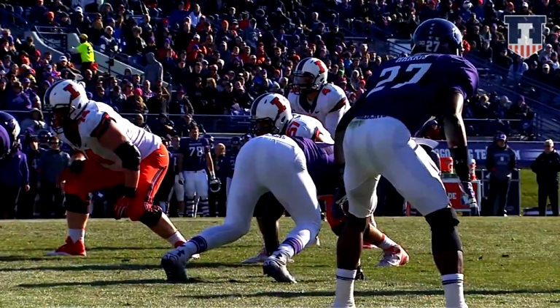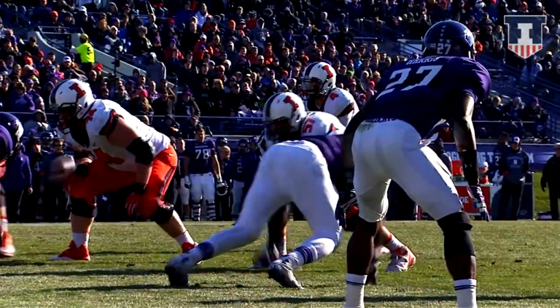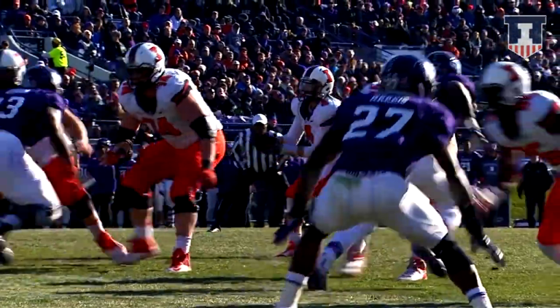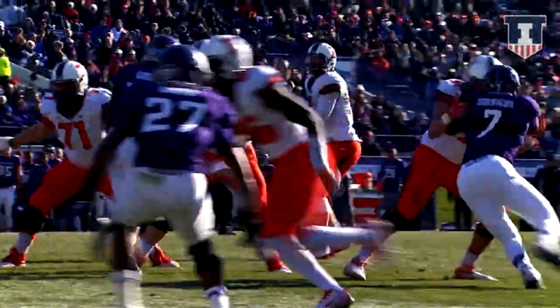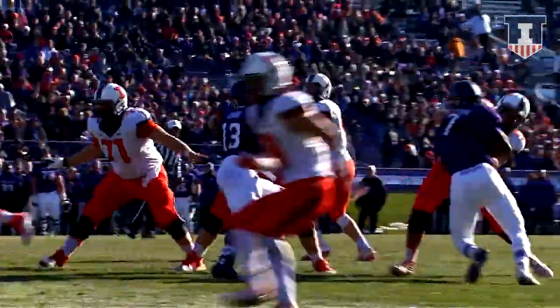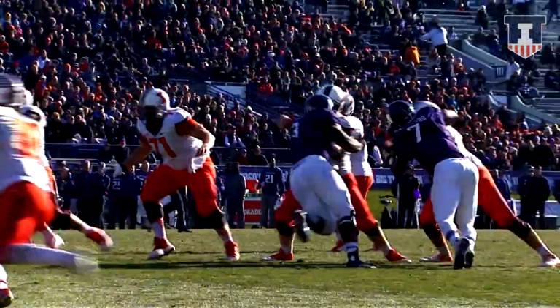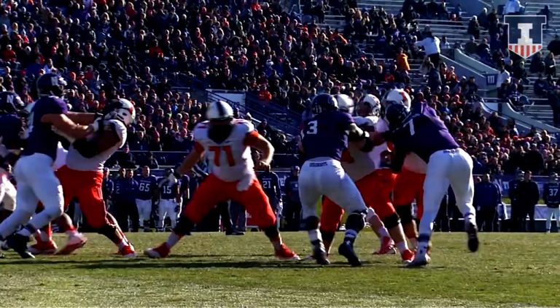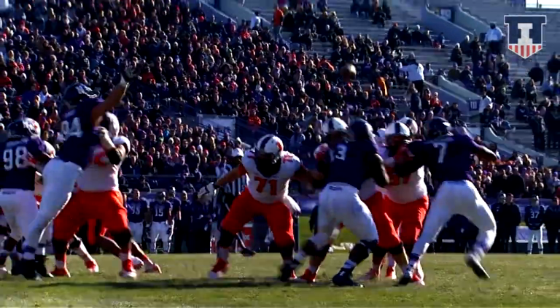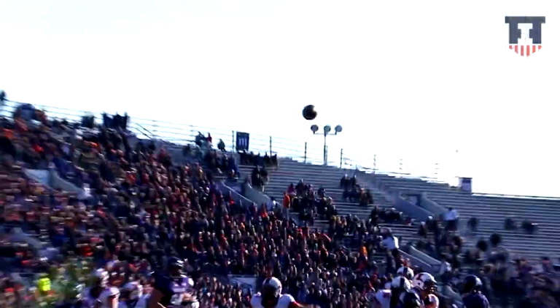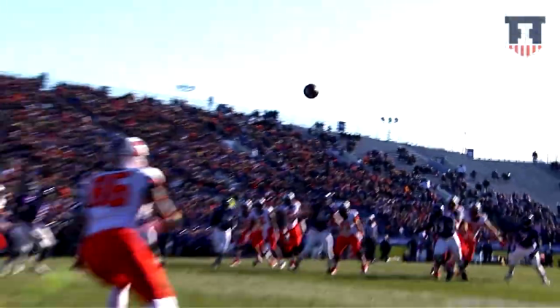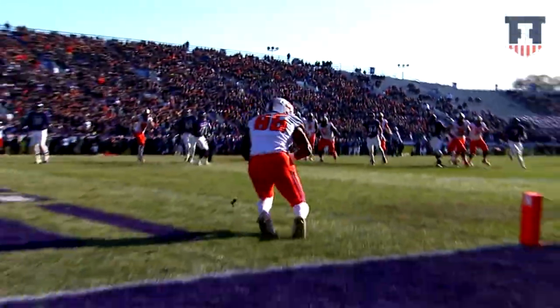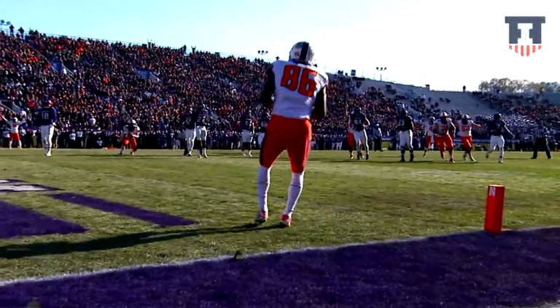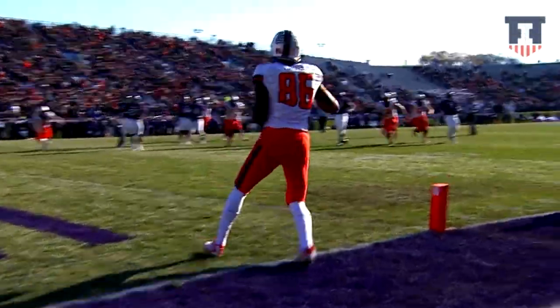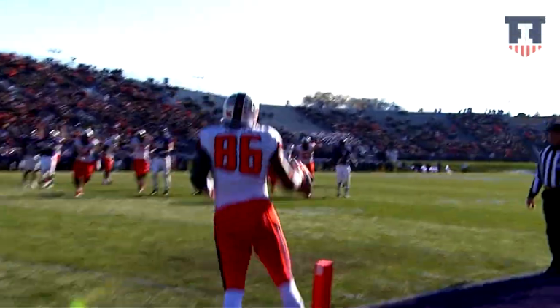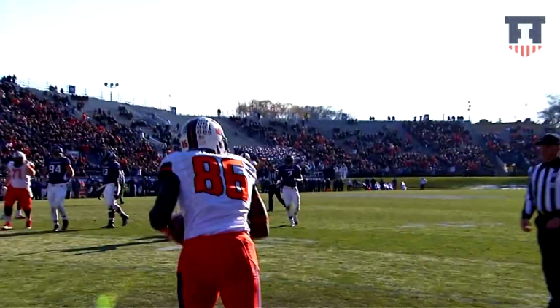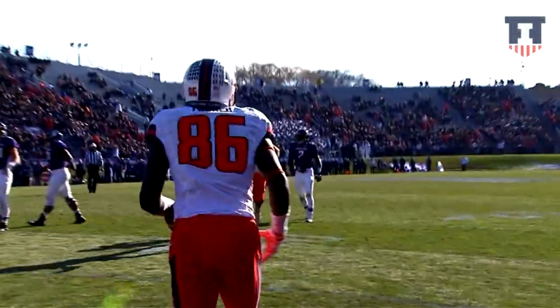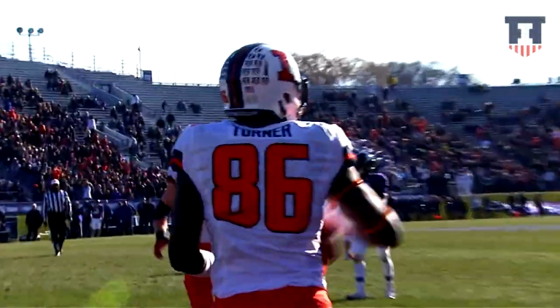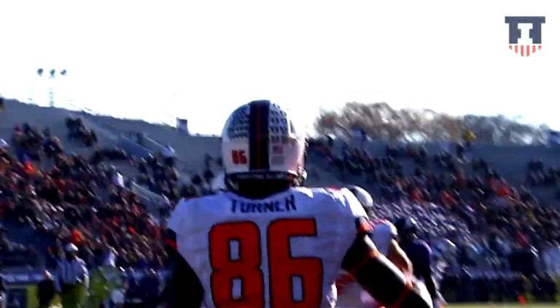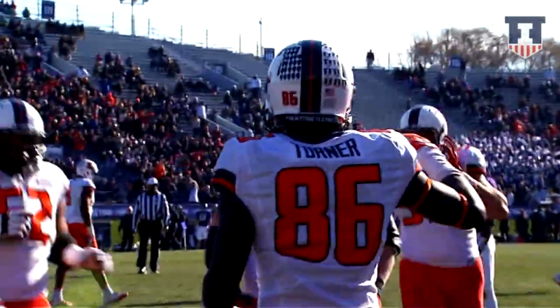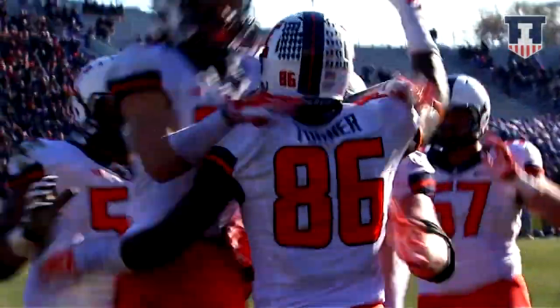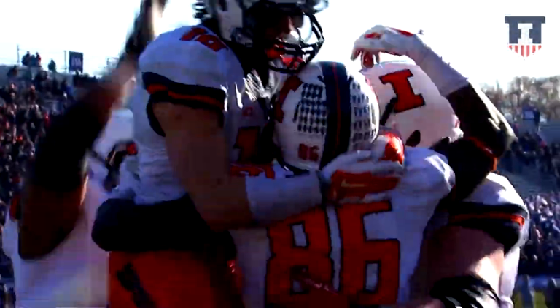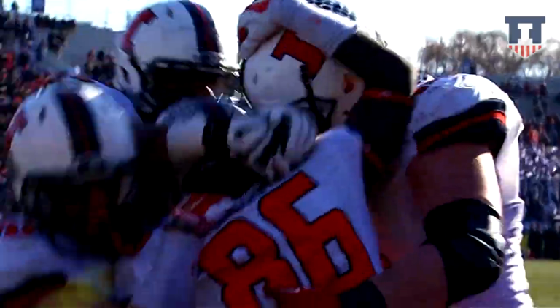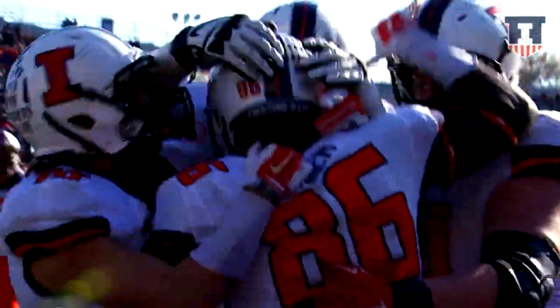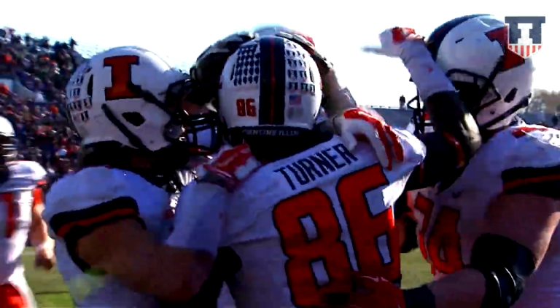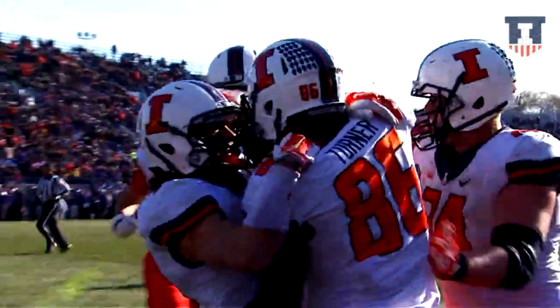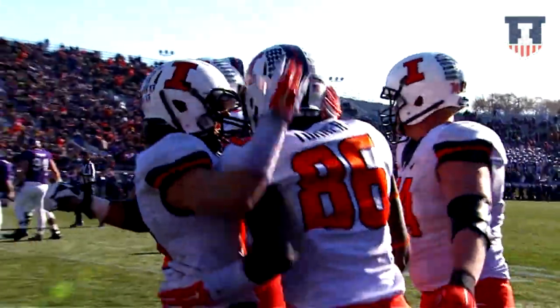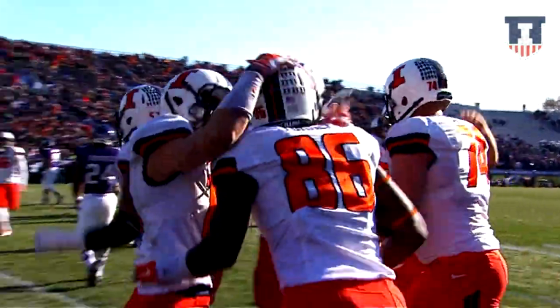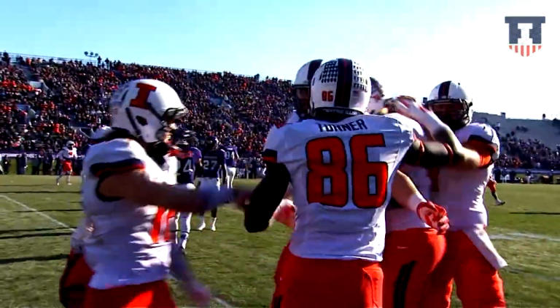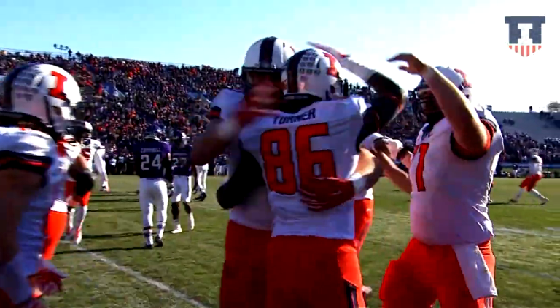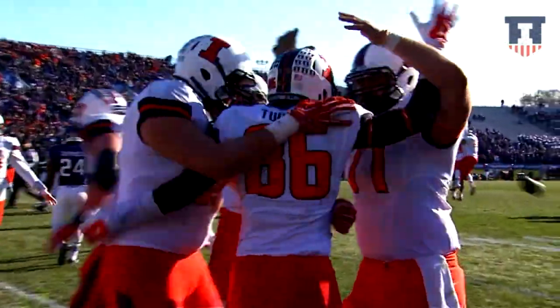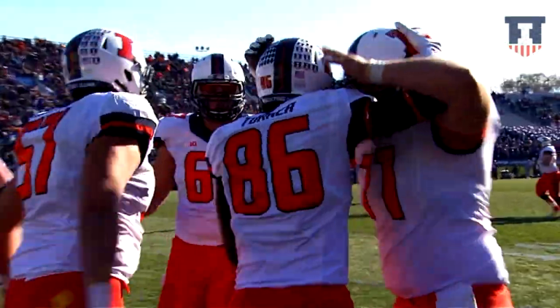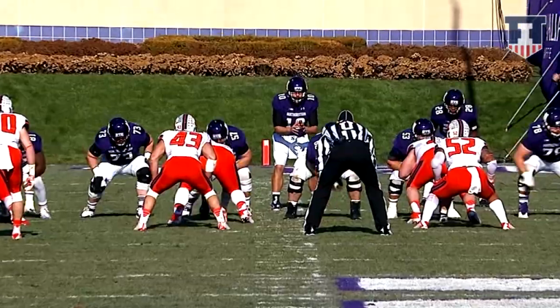In the gun on third and goal at the Wildcat 10. Back to pass, Riley sets and throws — got a man wide open in the end zone. Touchdown Illinois! Threw it to his left, right at the pylon, and he got Malik Turner with the catch.